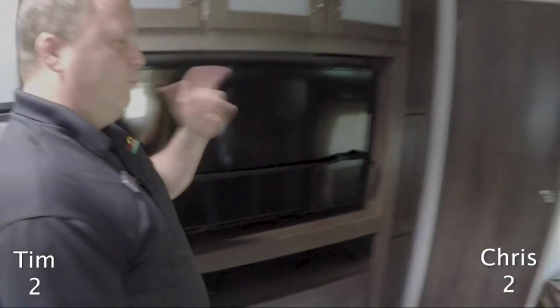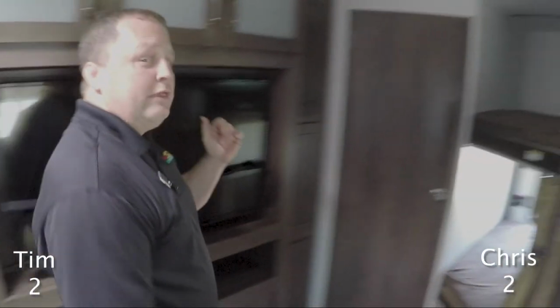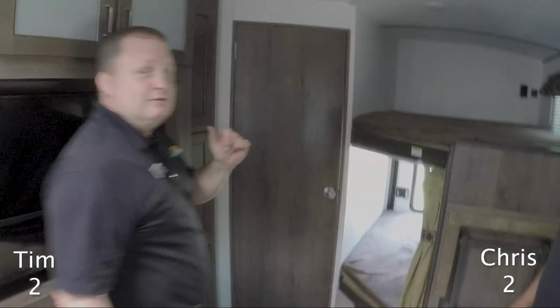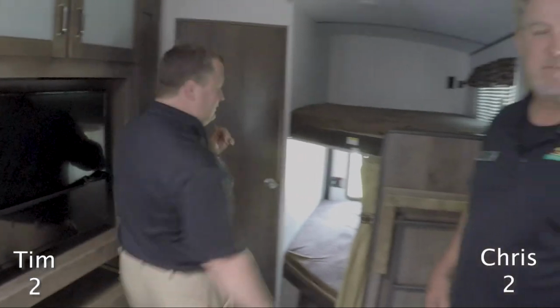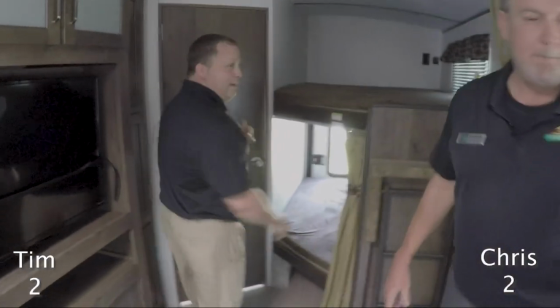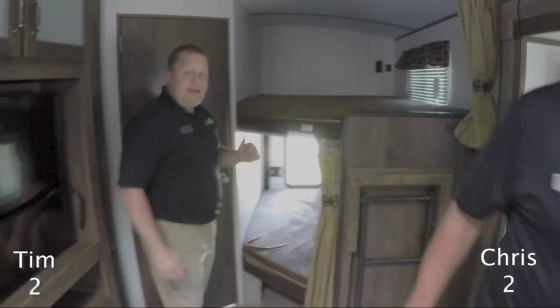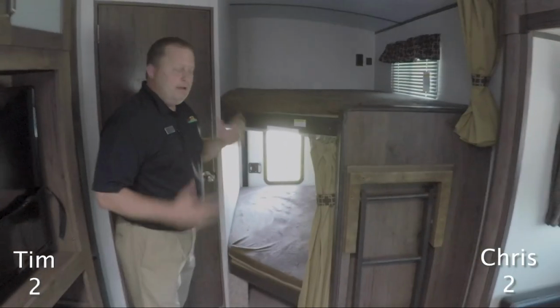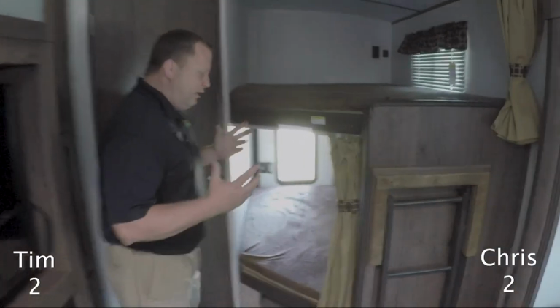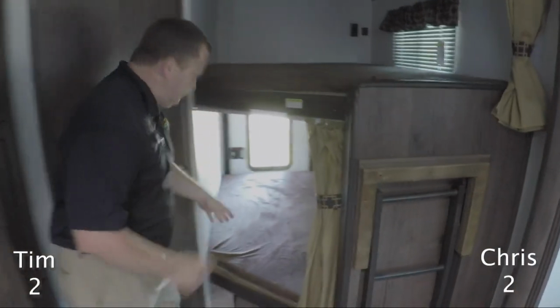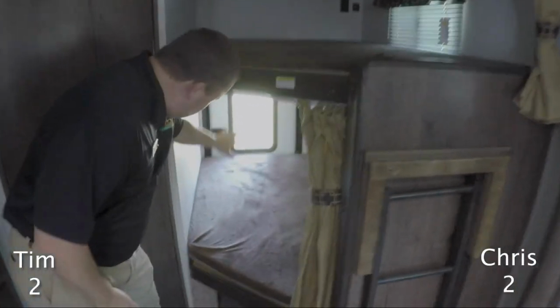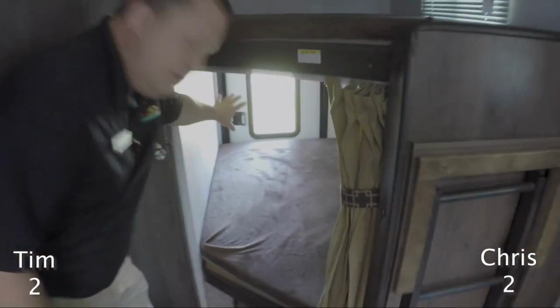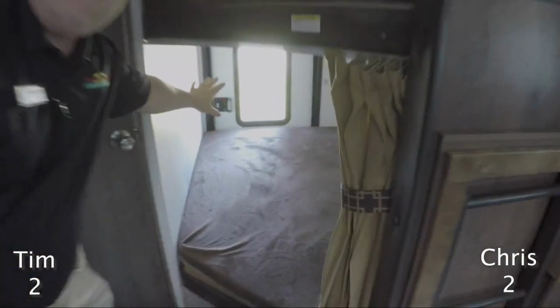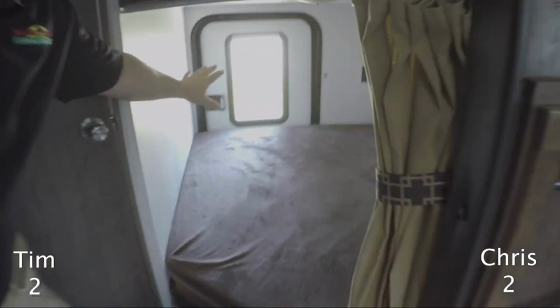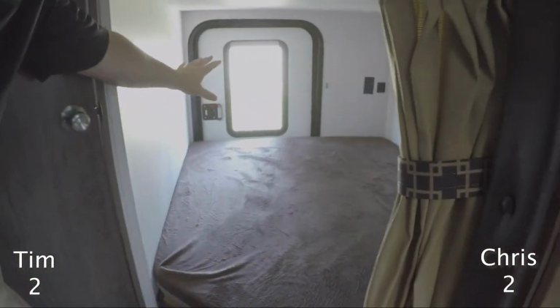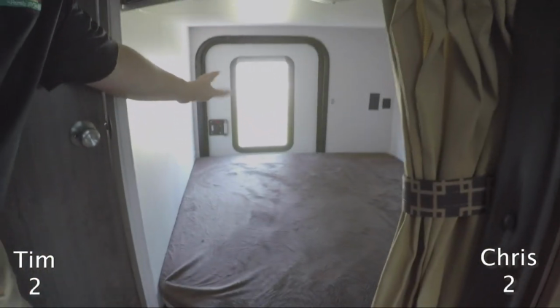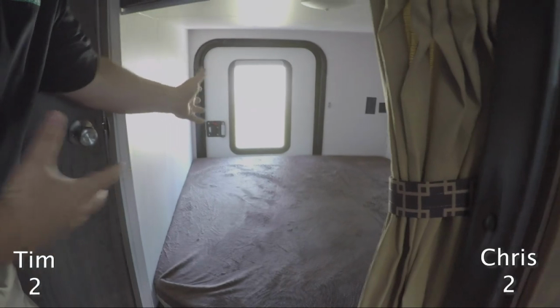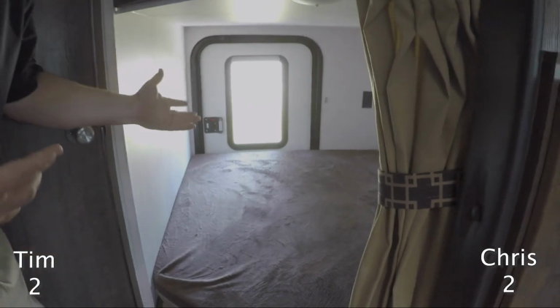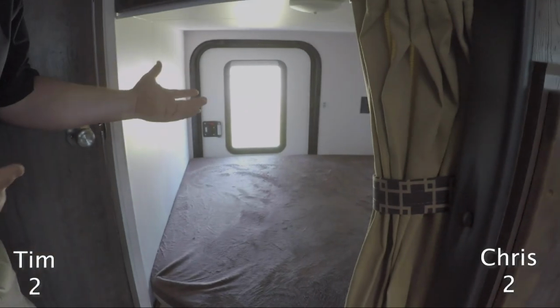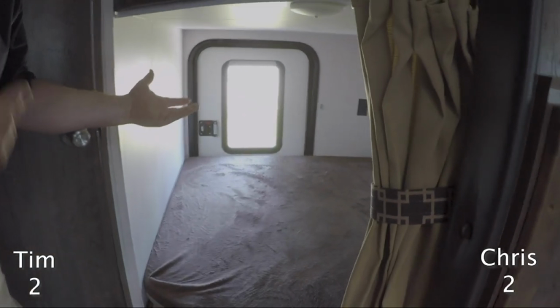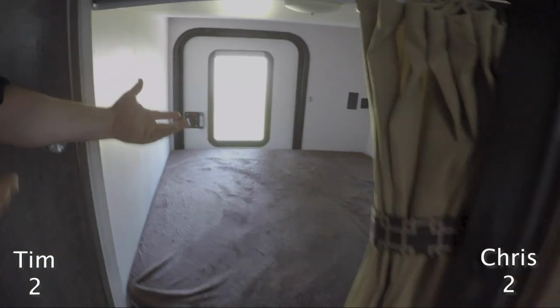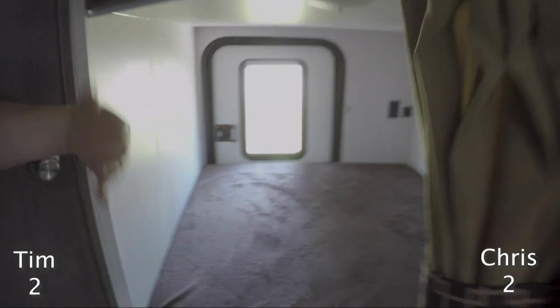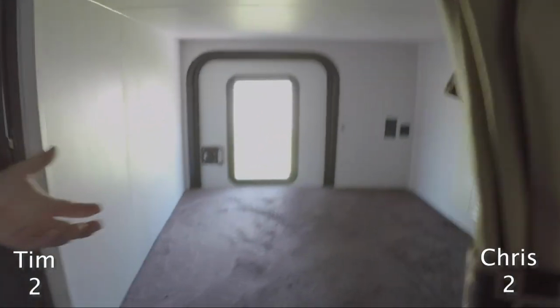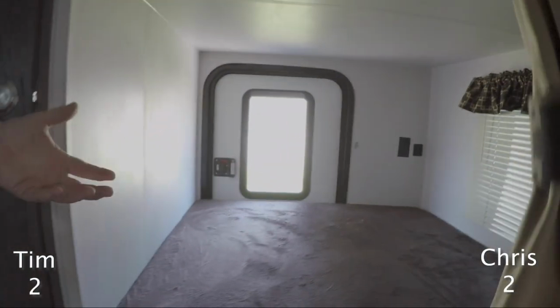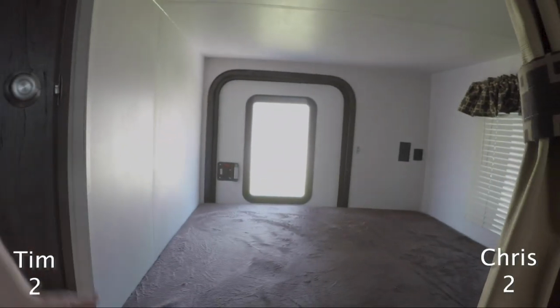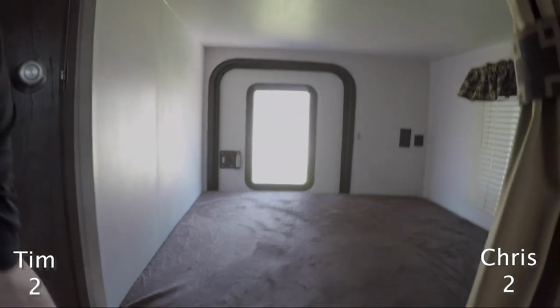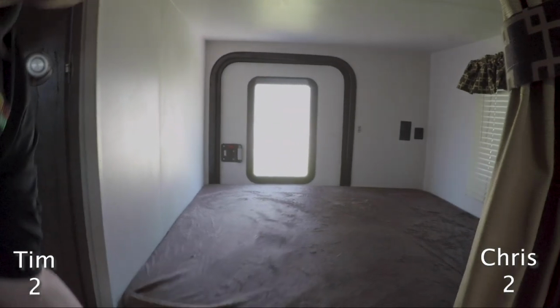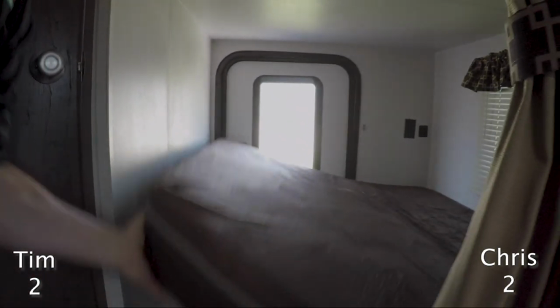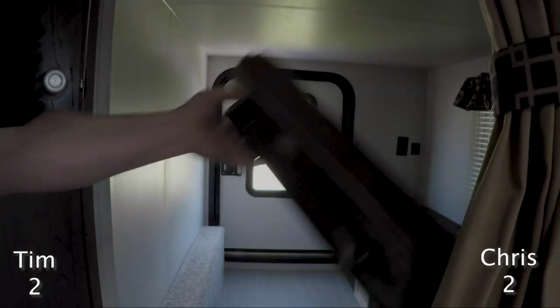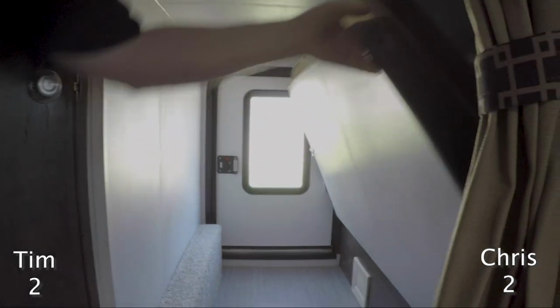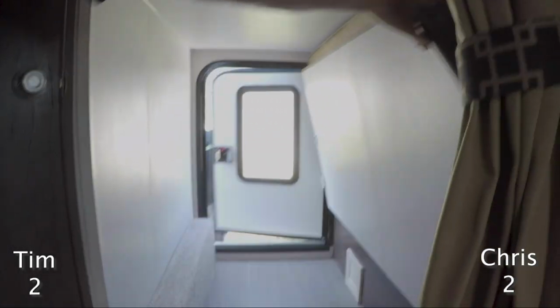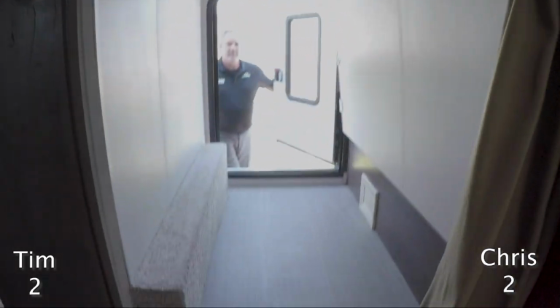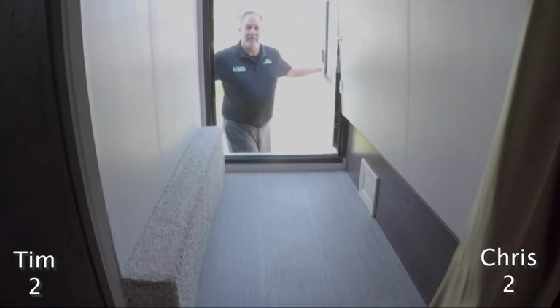One more awesome feature — if we go back here, you can see there's a back door. So if you have a canoe or a kayak, something like that, you can just fold this right up. Chris is going to open that up — look at that!